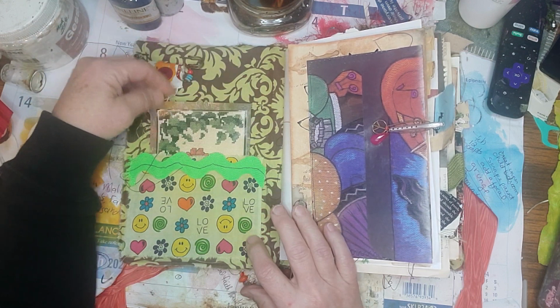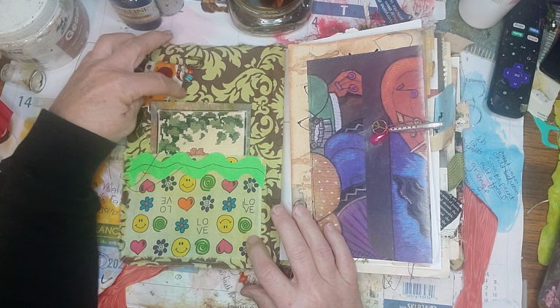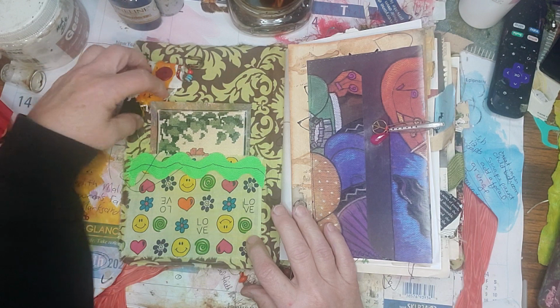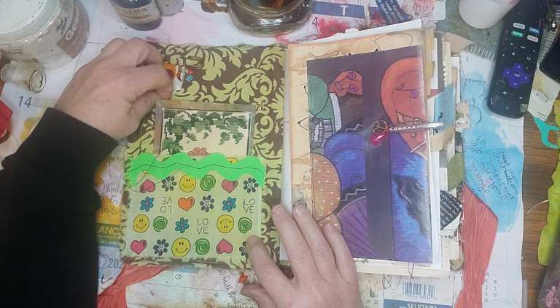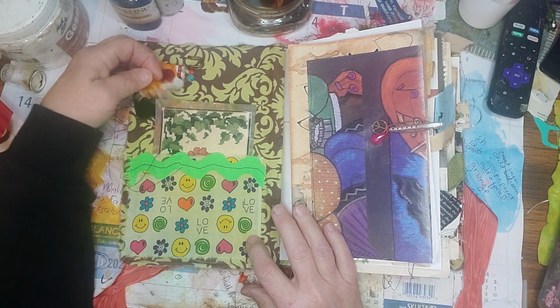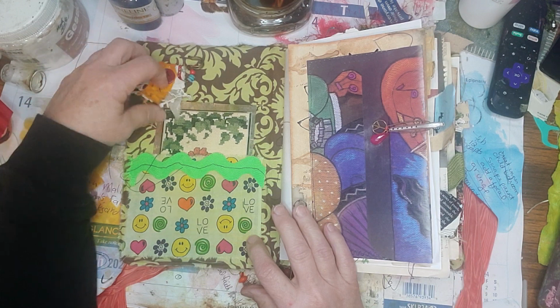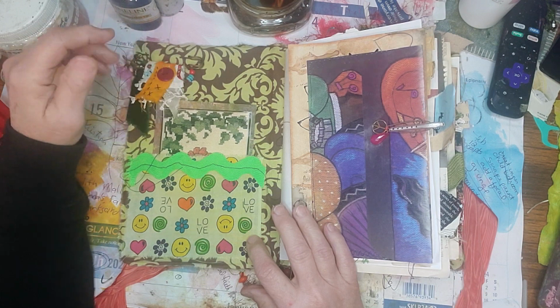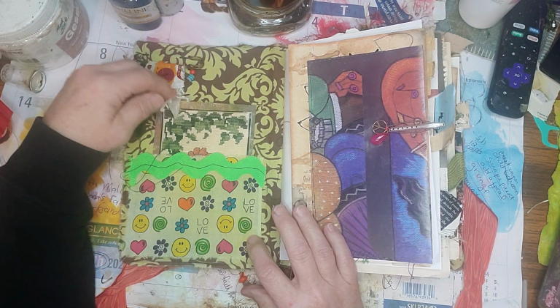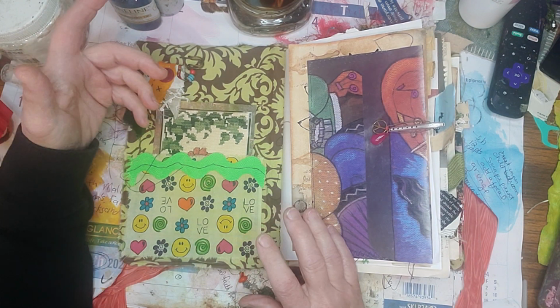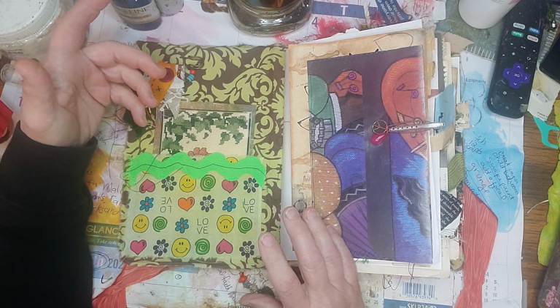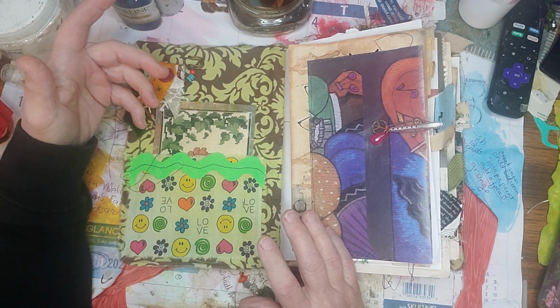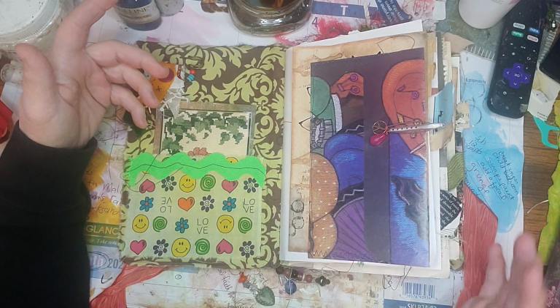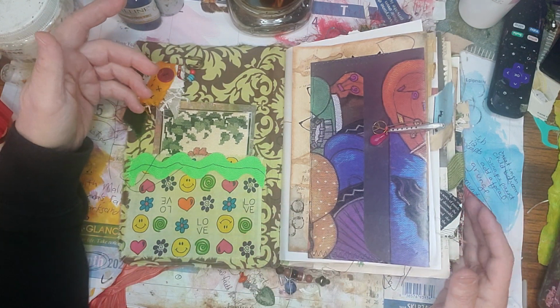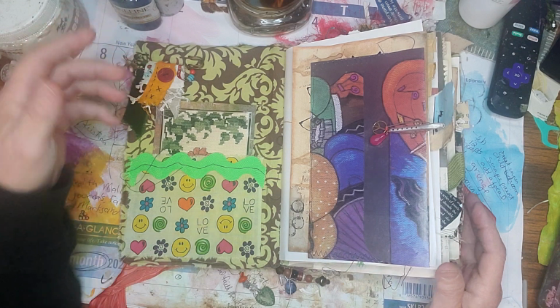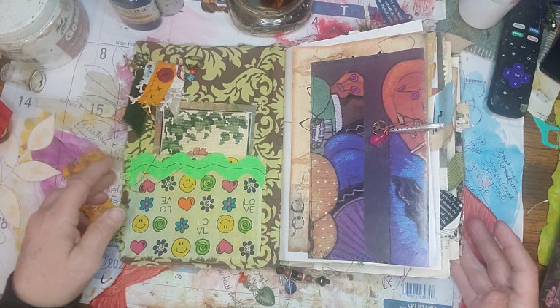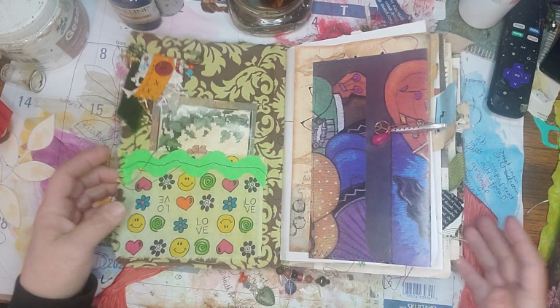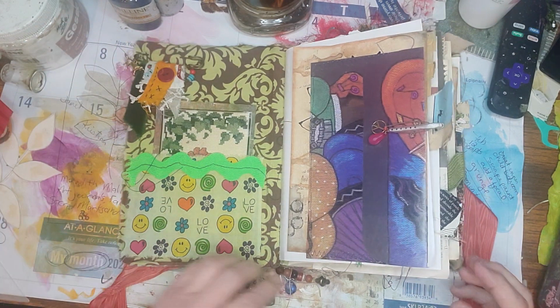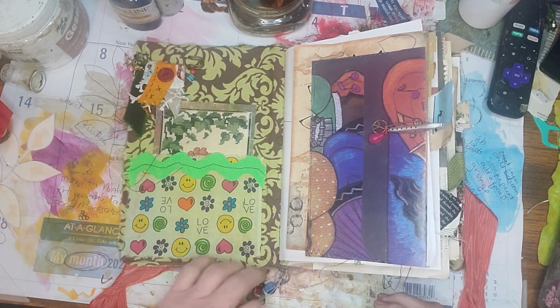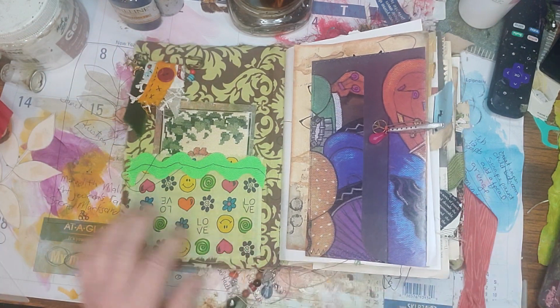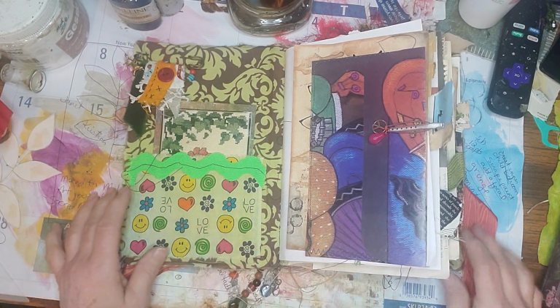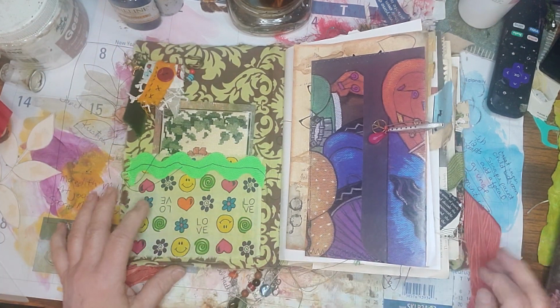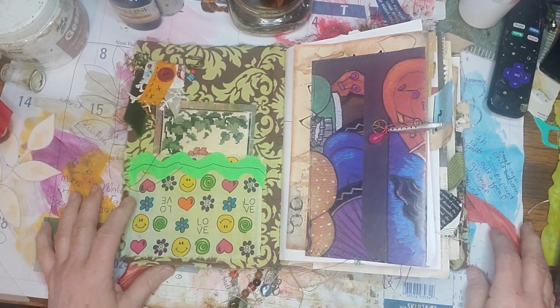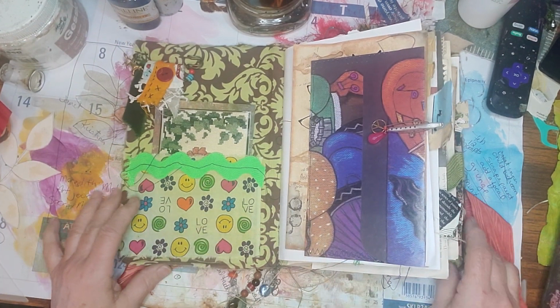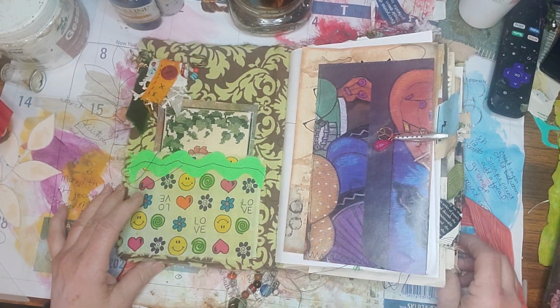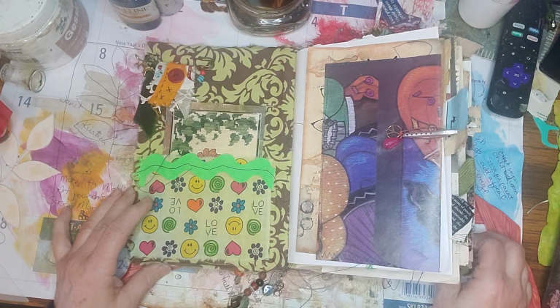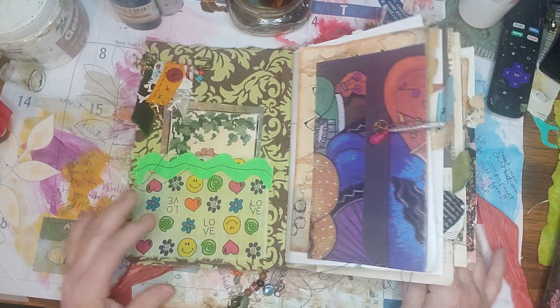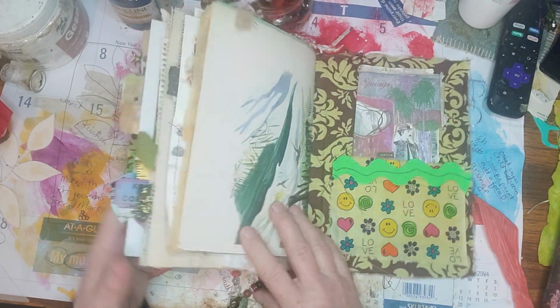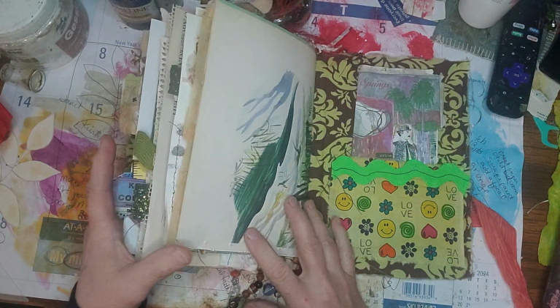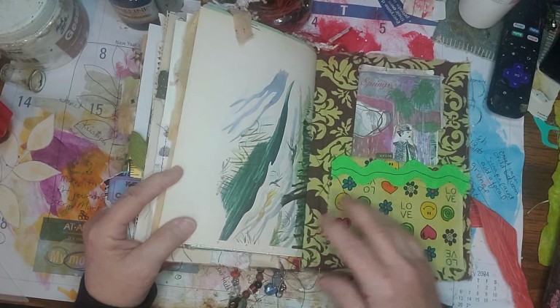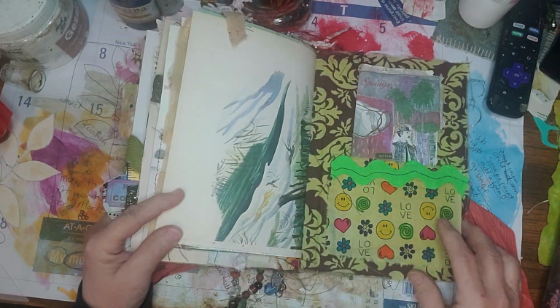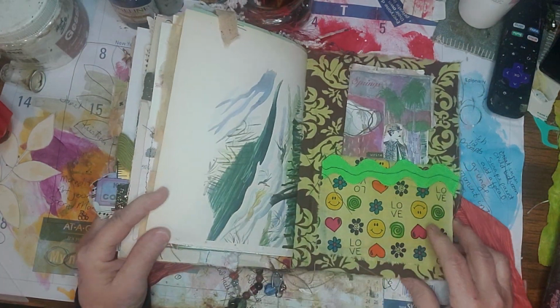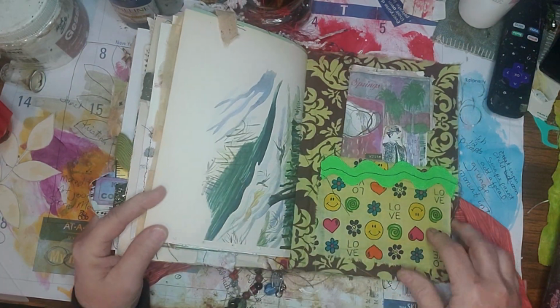I don't know why I'm showing you these like I'm going to sell them, because I don't even have my Etsy shop anymore — well, I have the shop, but I'm not using it. I just don't sell enough to mess with it.